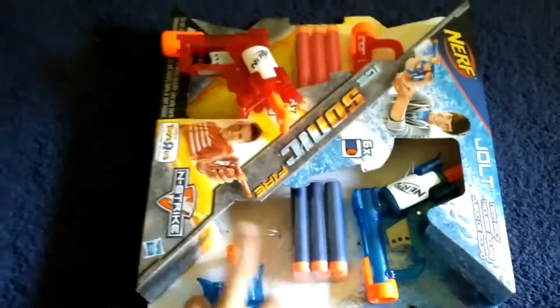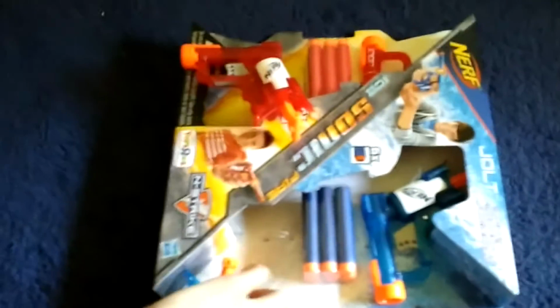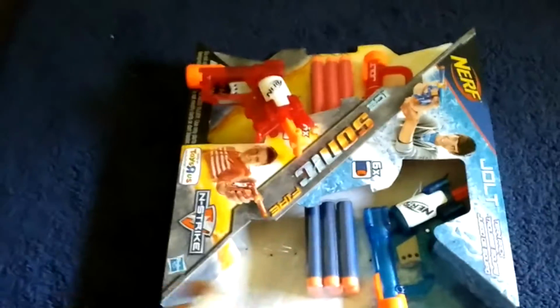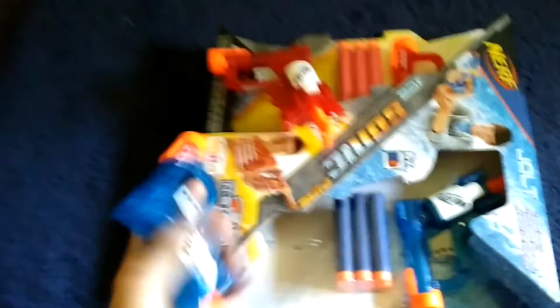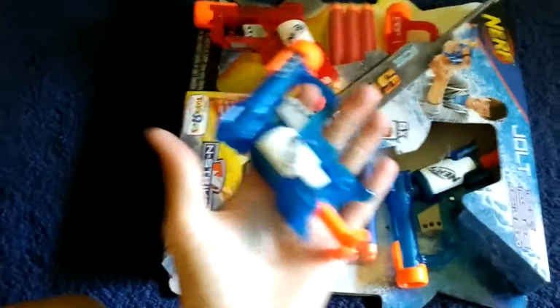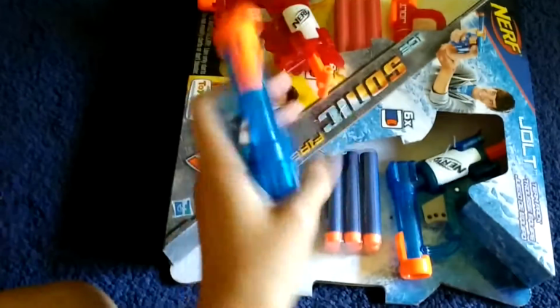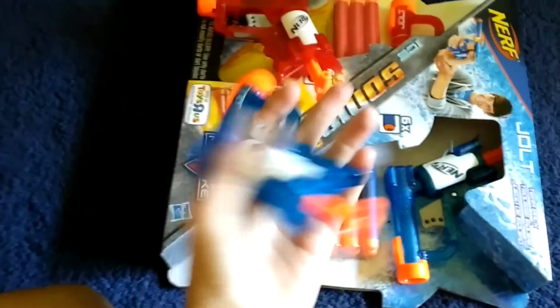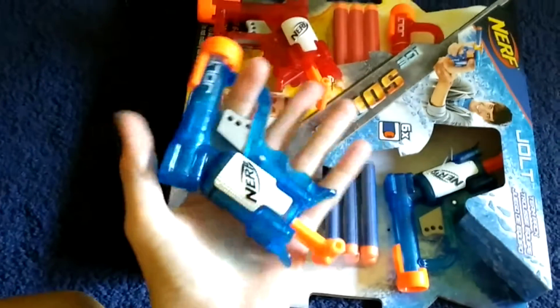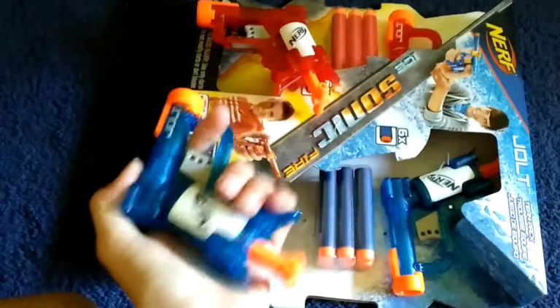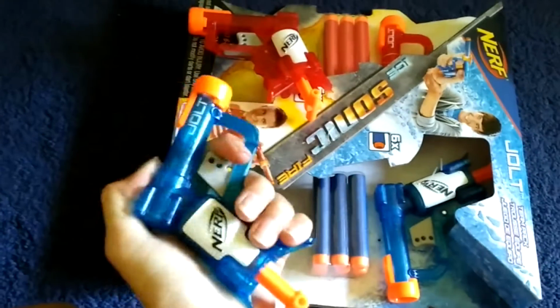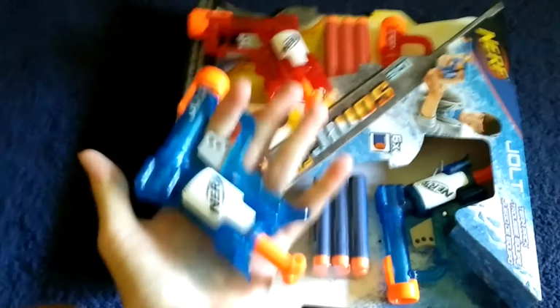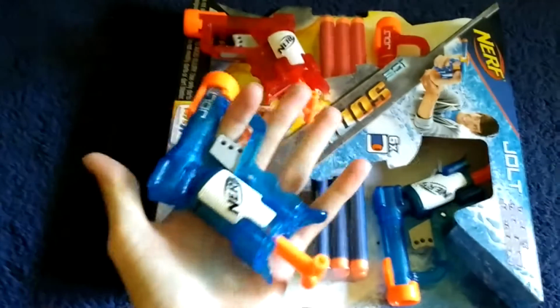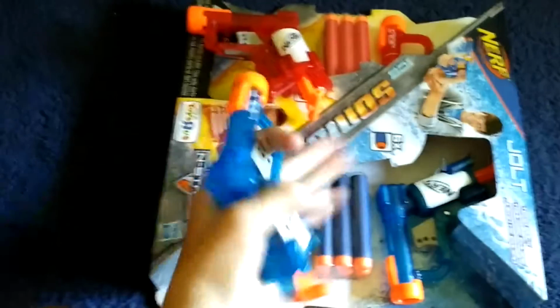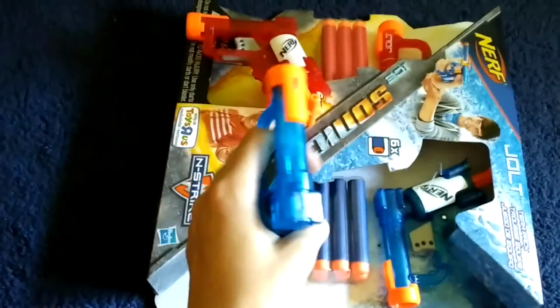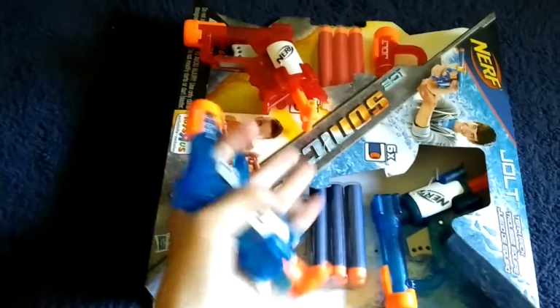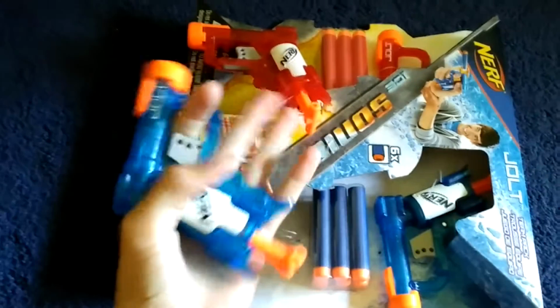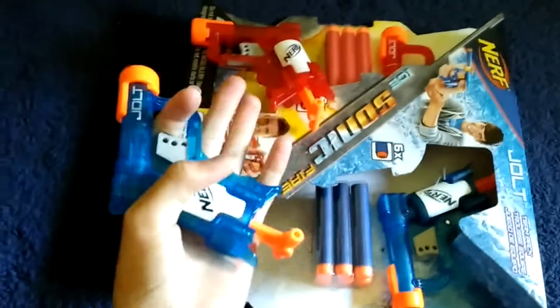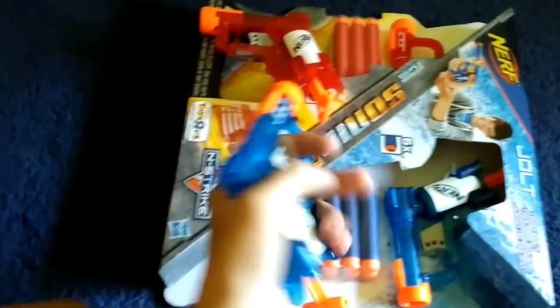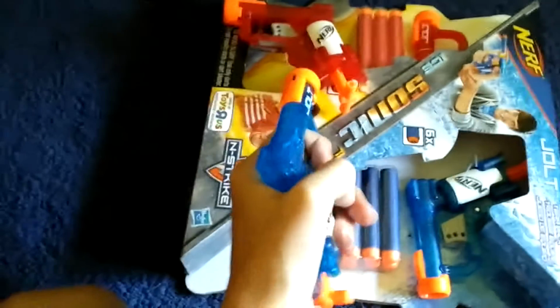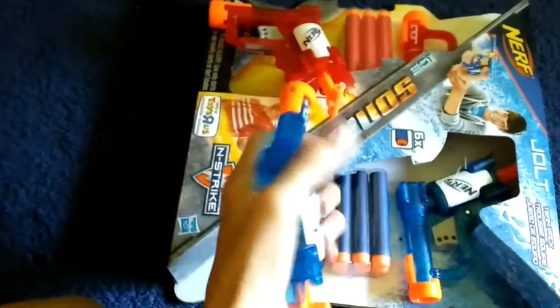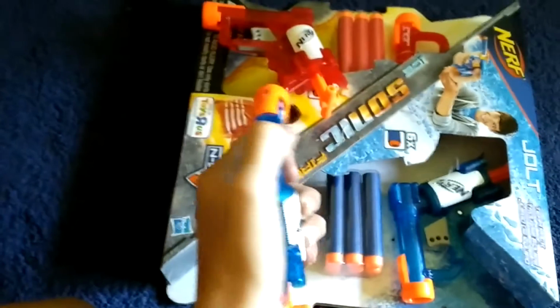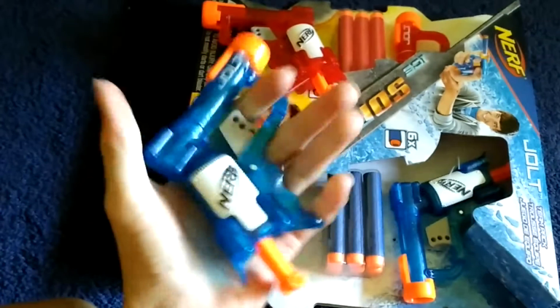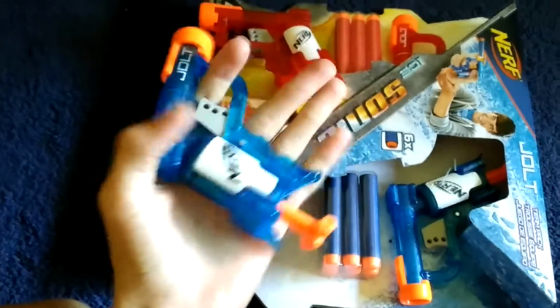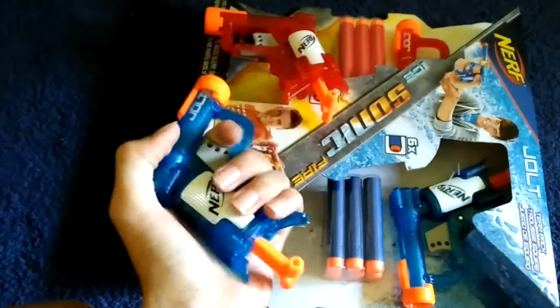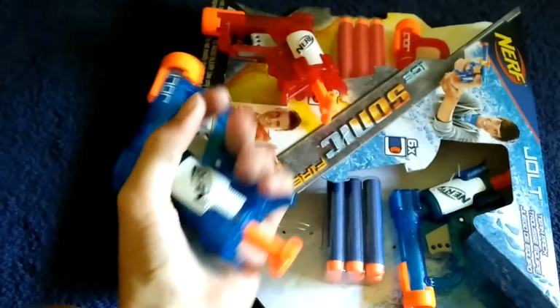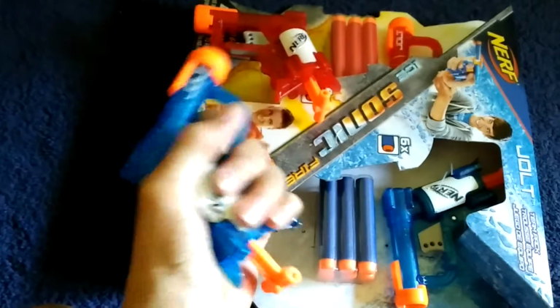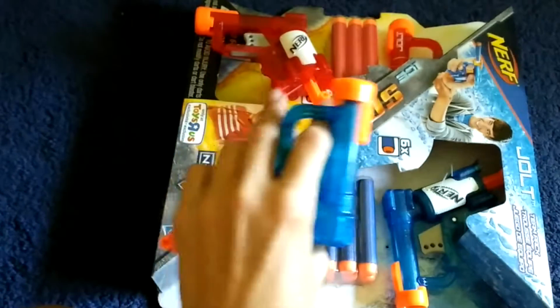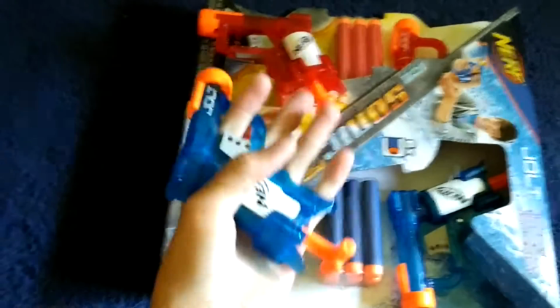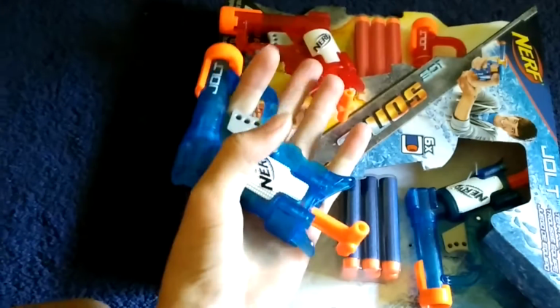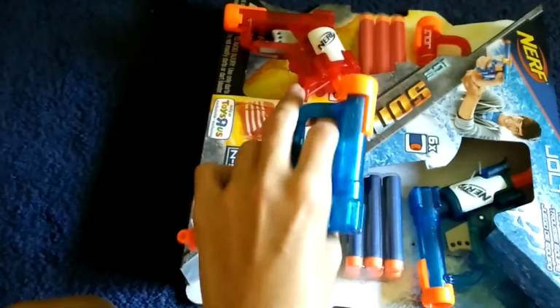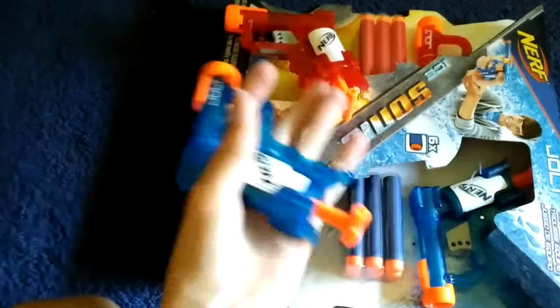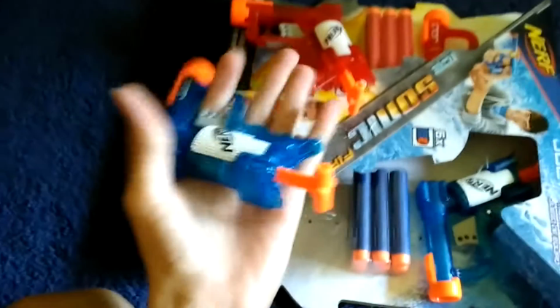For bigger players on the battle field, the jolt is not what you want, because it's very small. I can barely fit my hands on it. It's just really small.